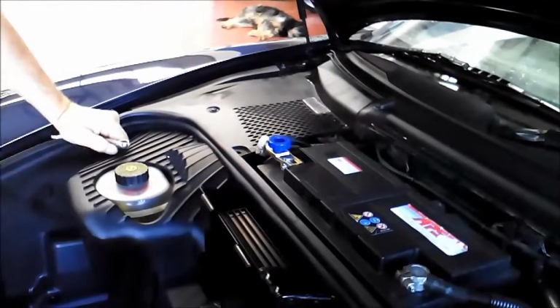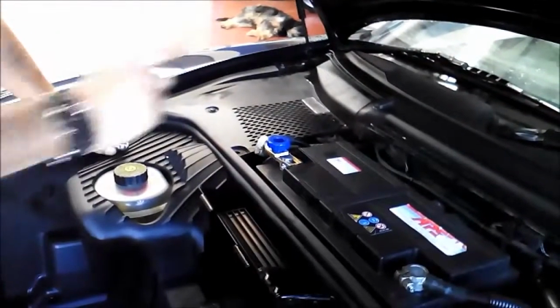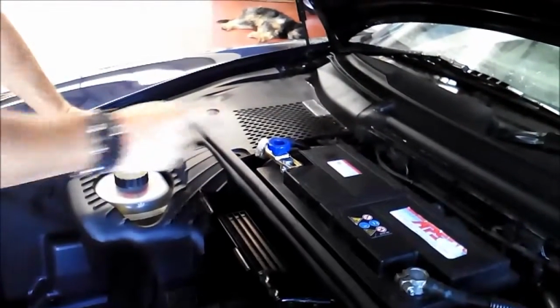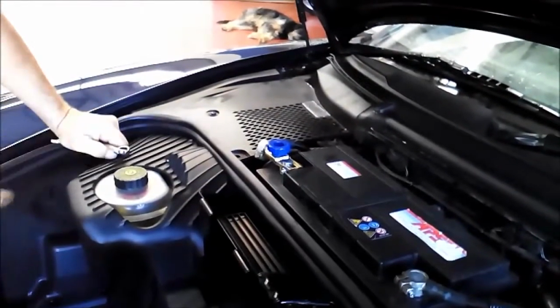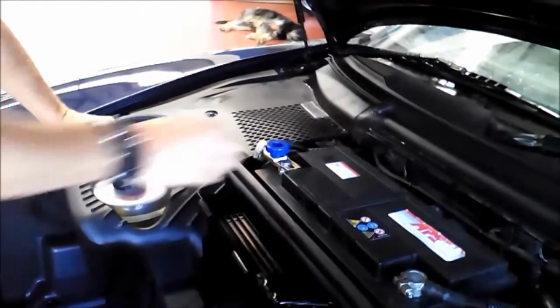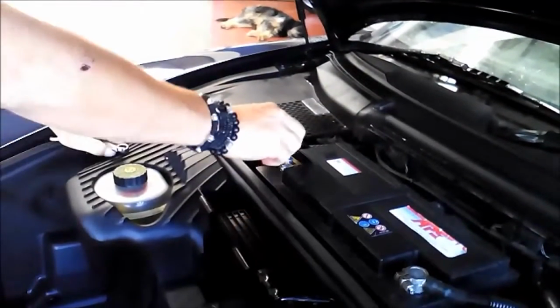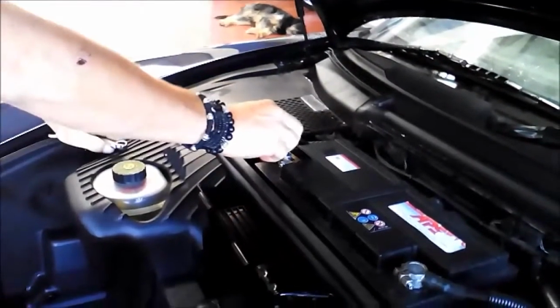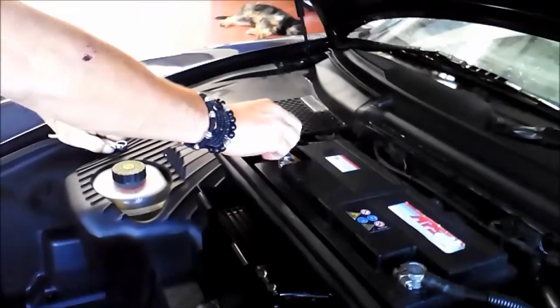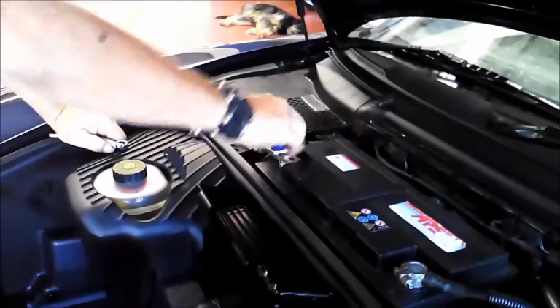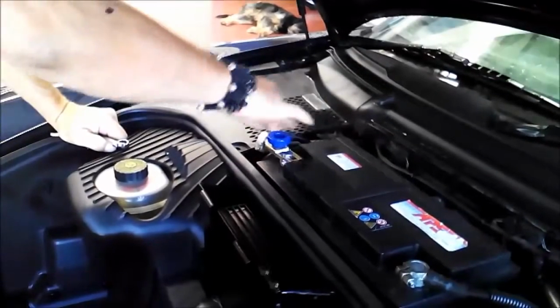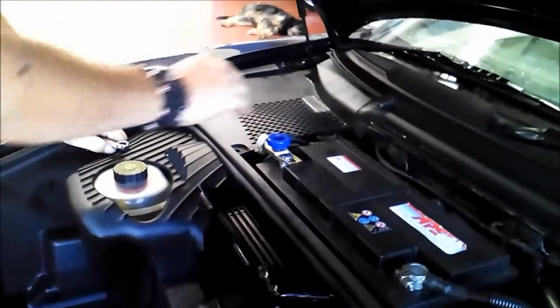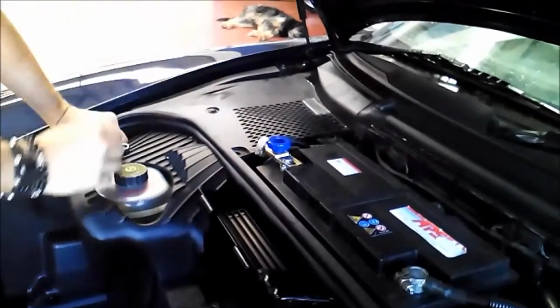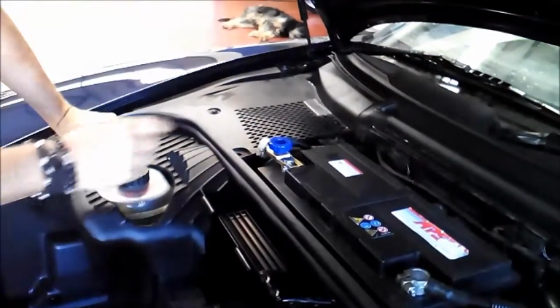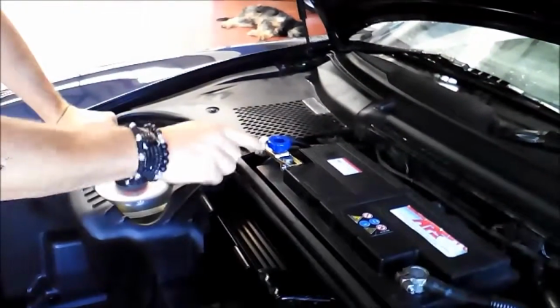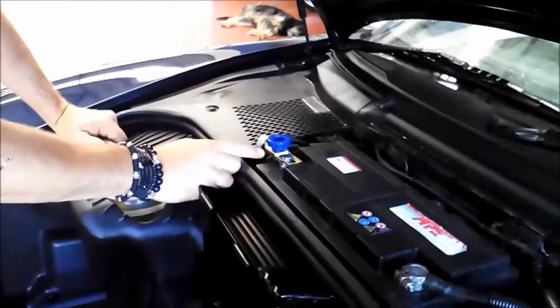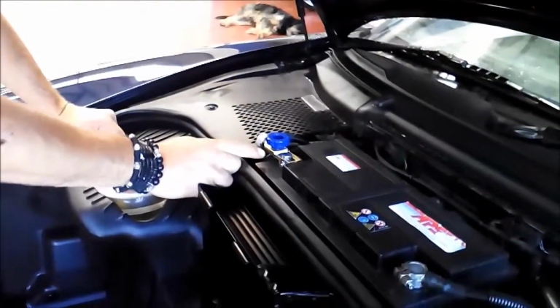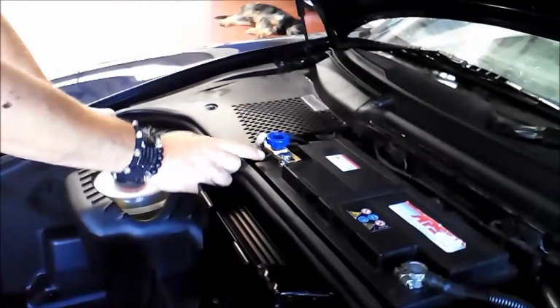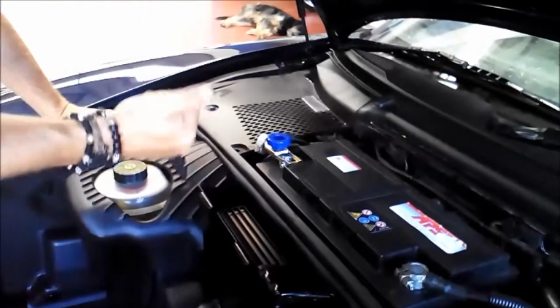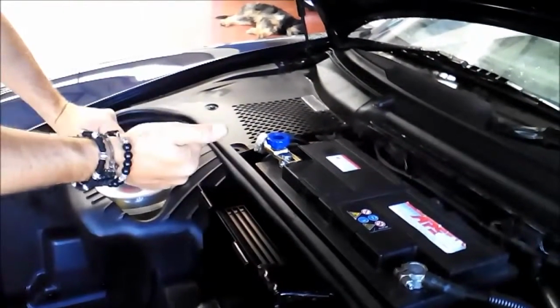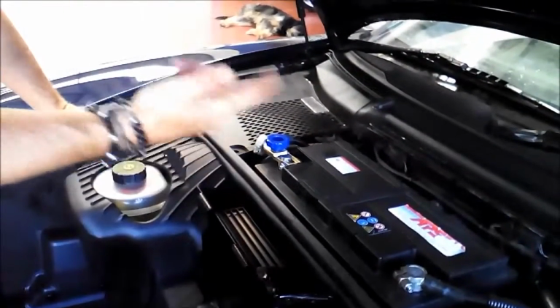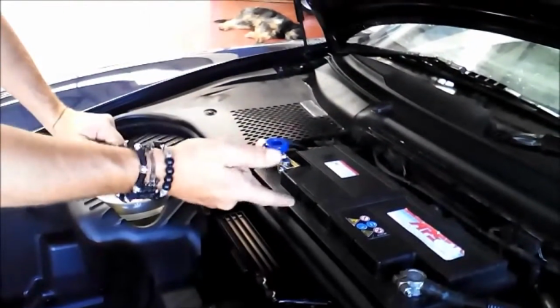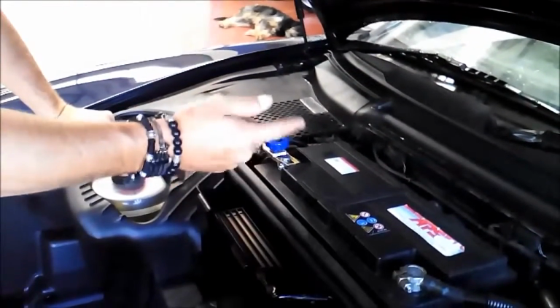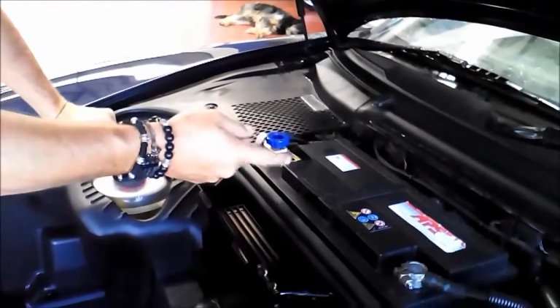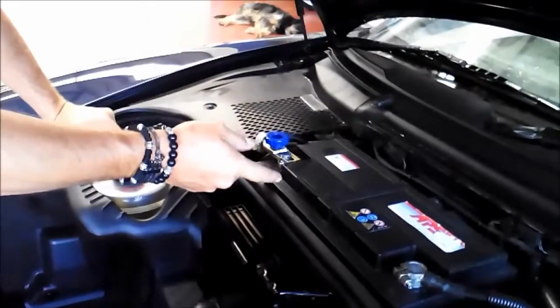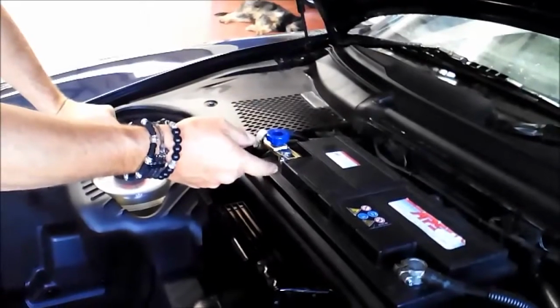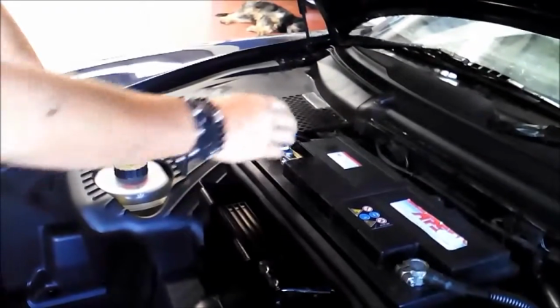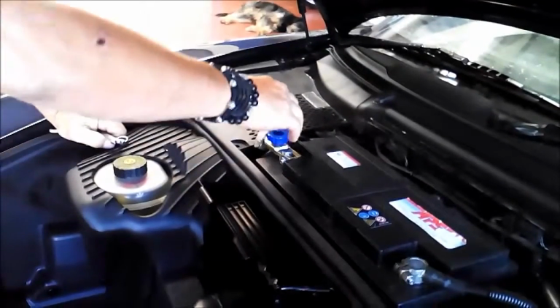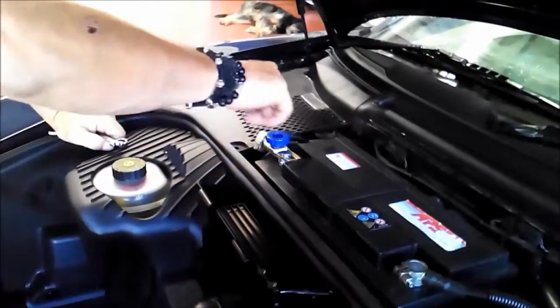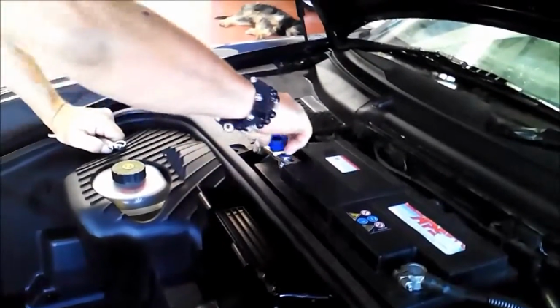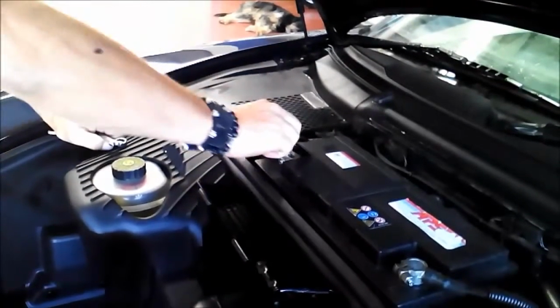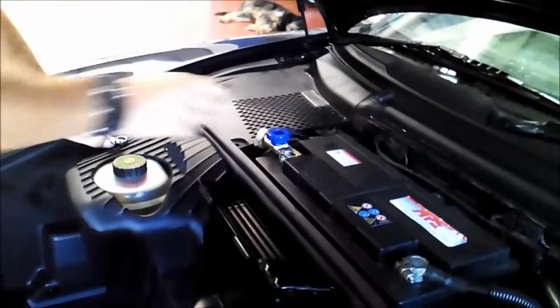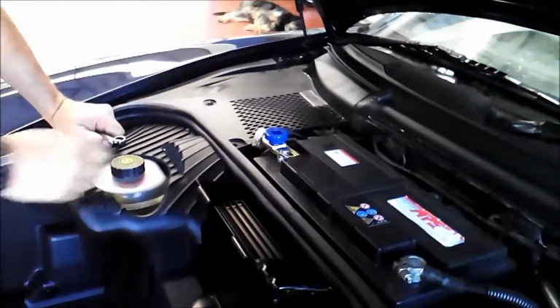The situation right now: it's disconnected. There is no light in the car — there won't be any battery drain. You have to screw in the blue button to switch it on.